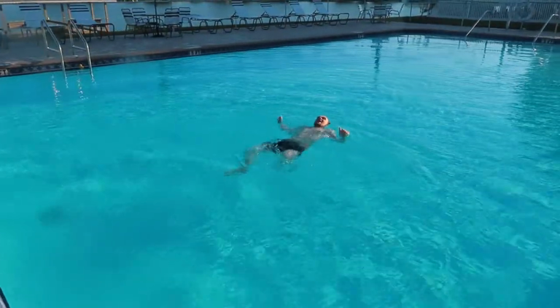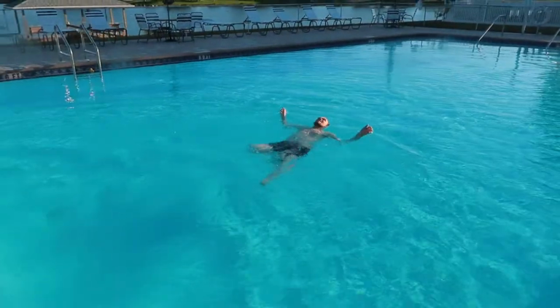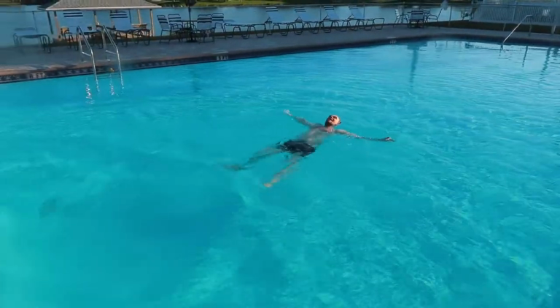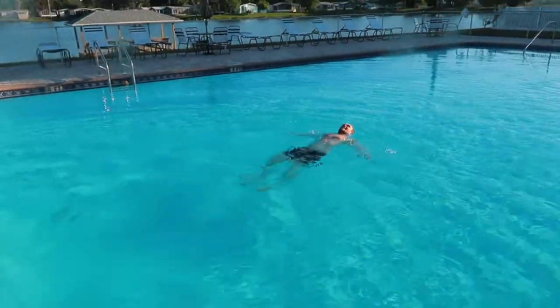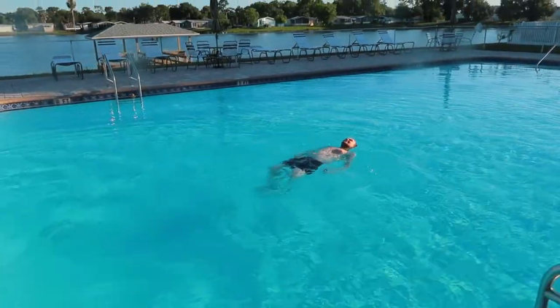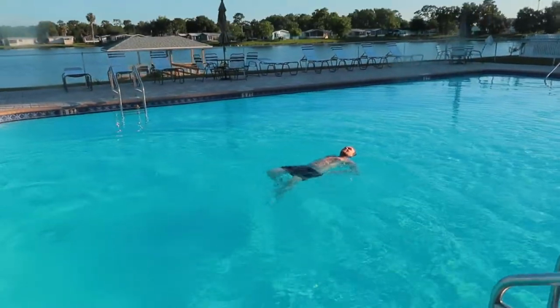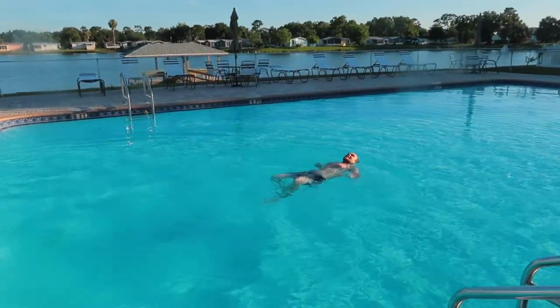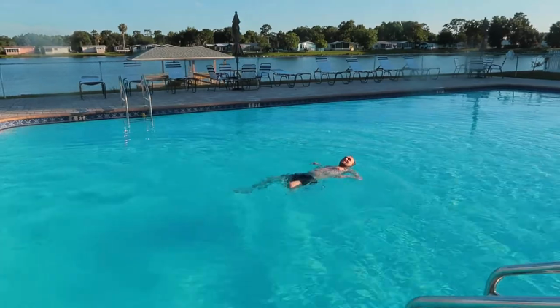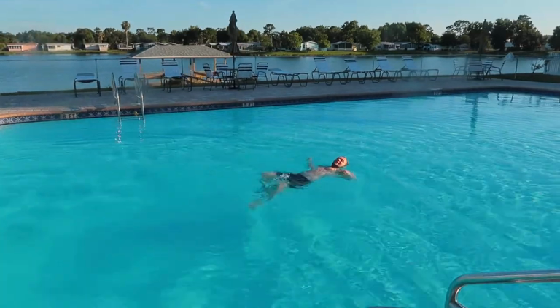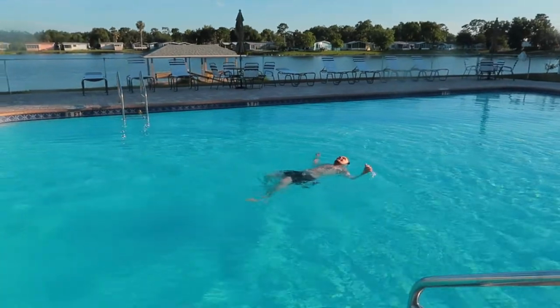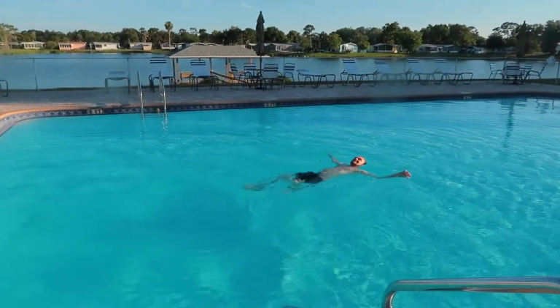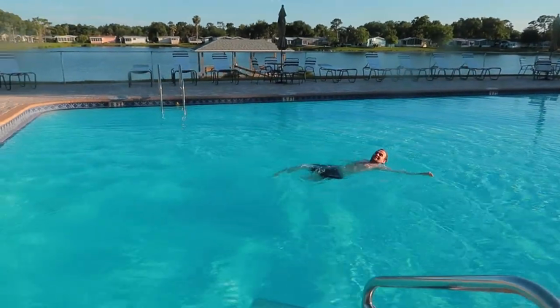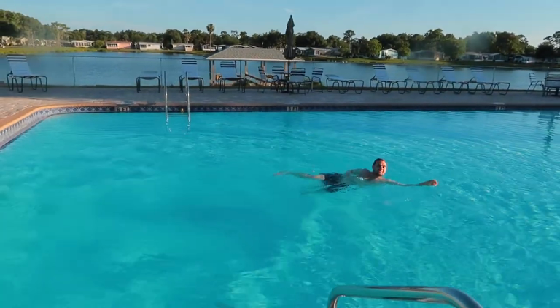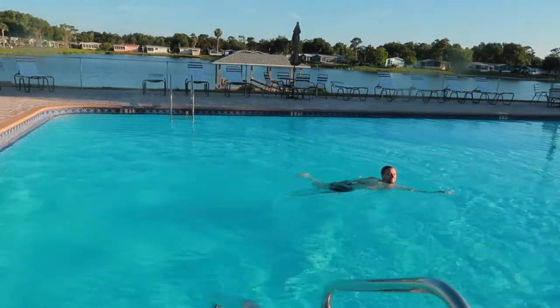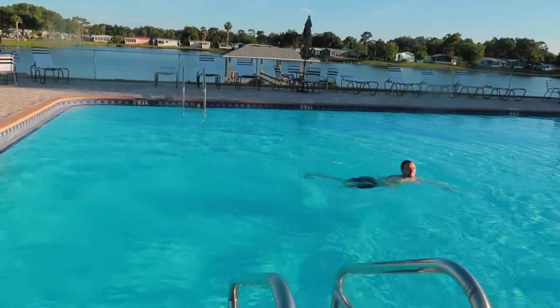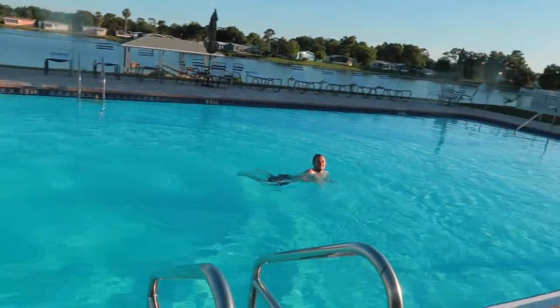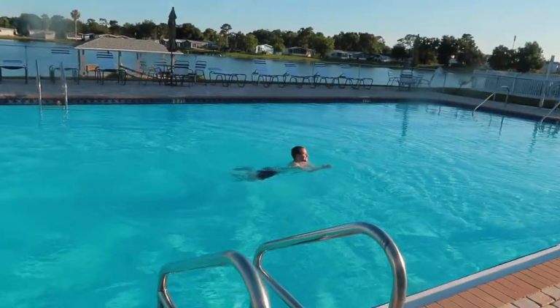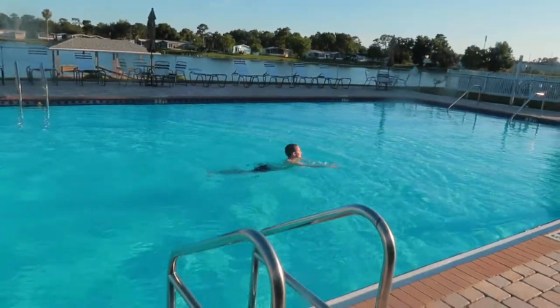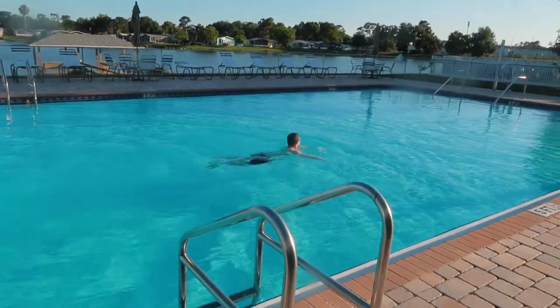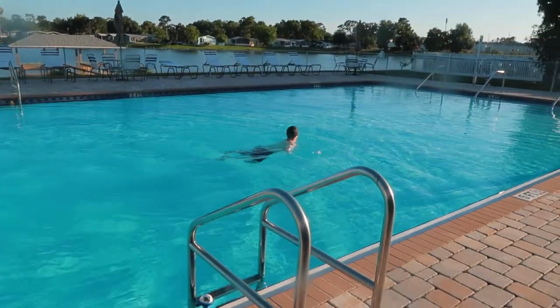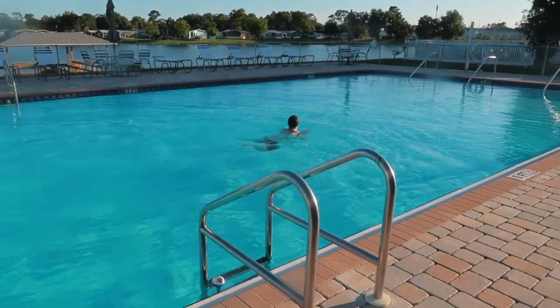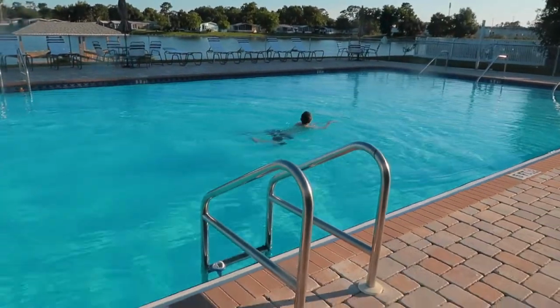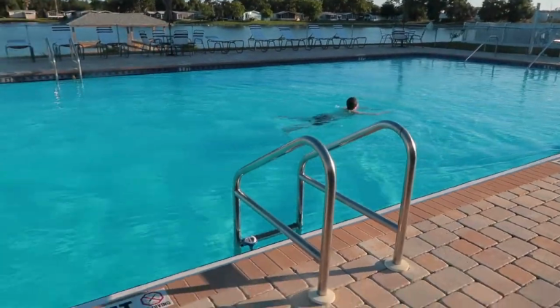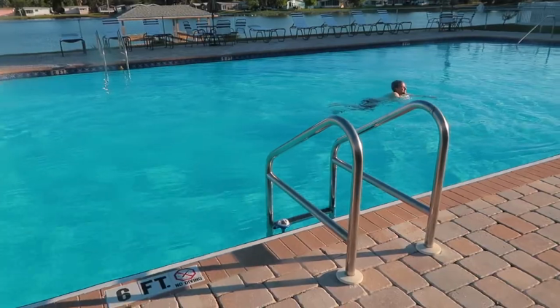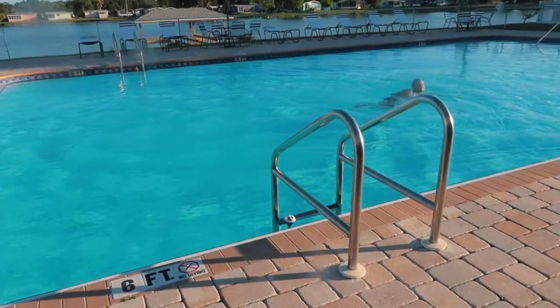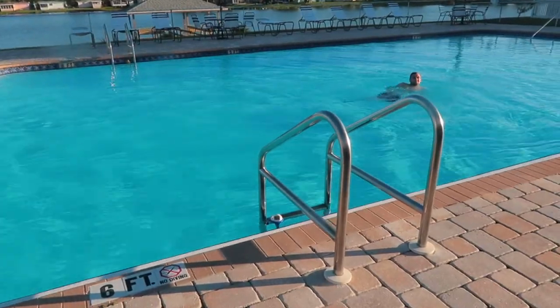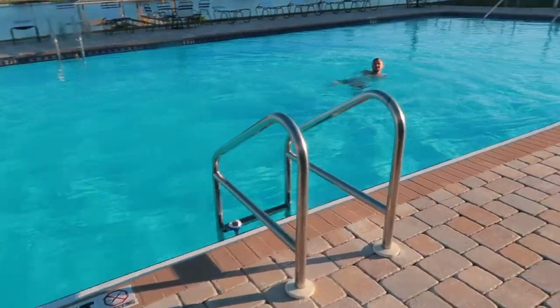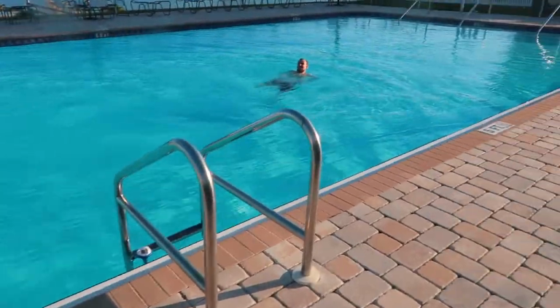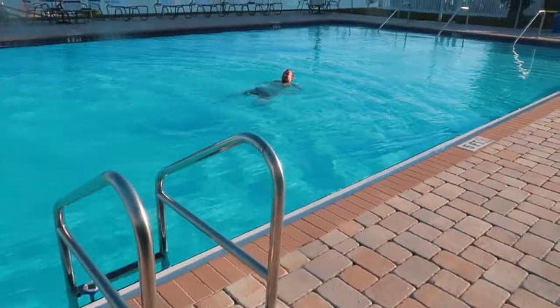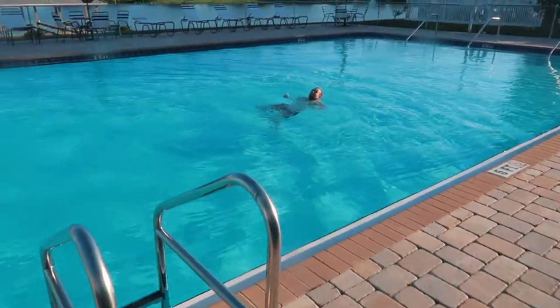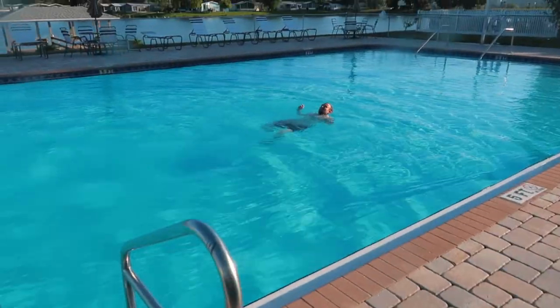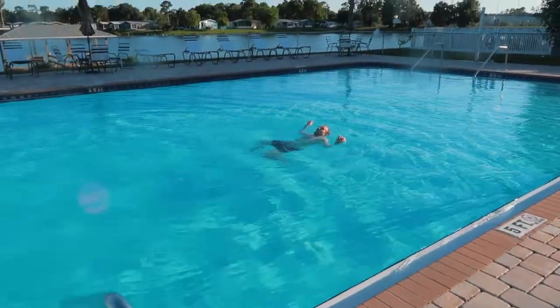Oh my gosh, it's amazing here. It's warm.